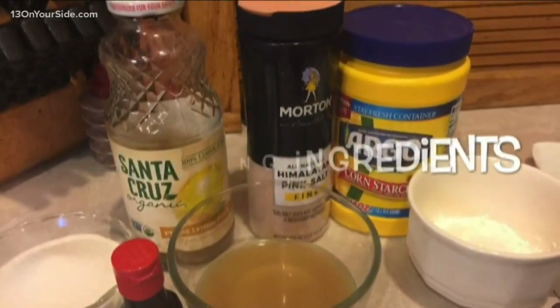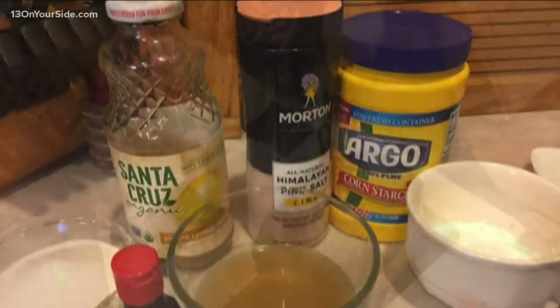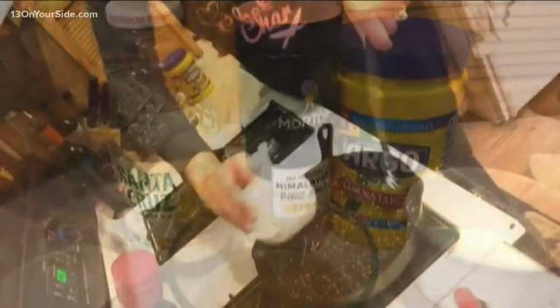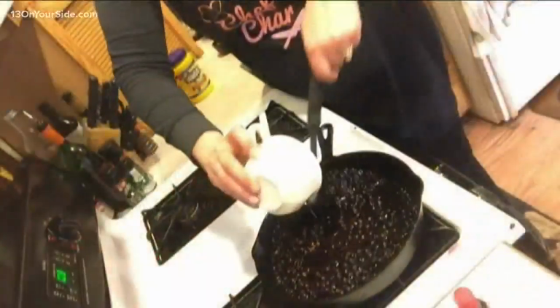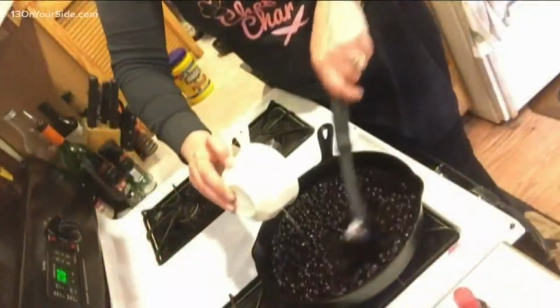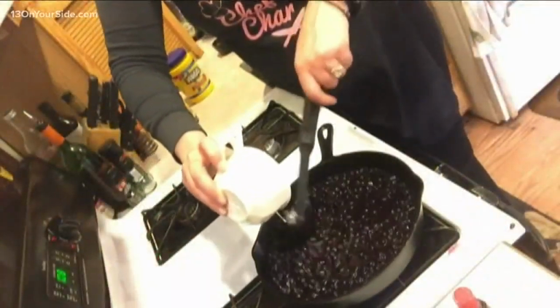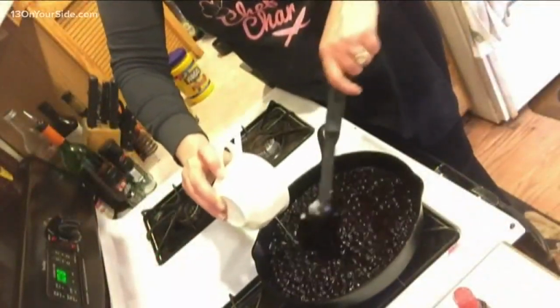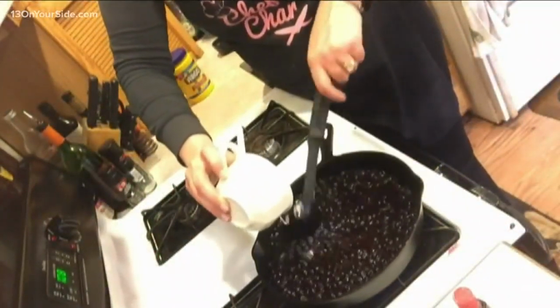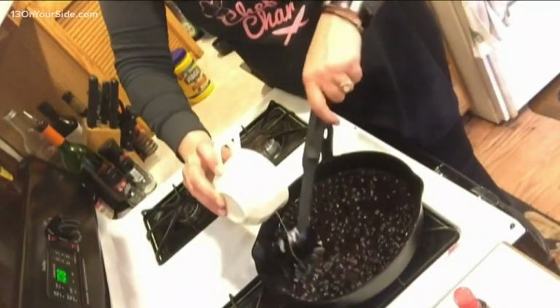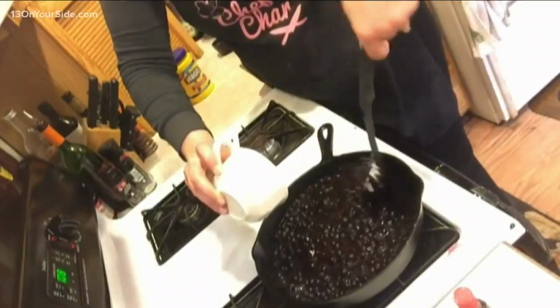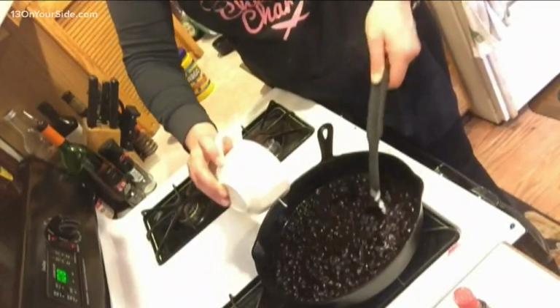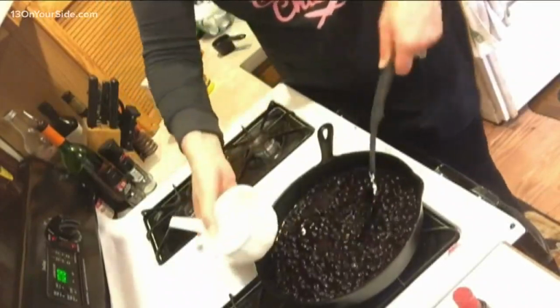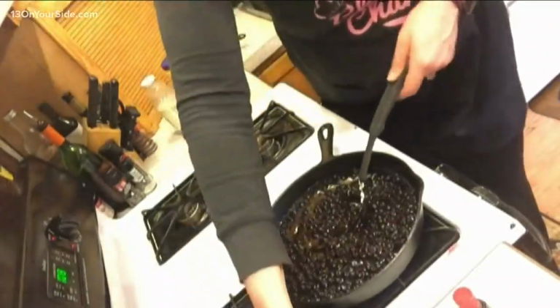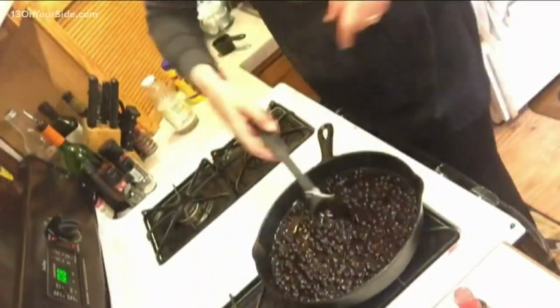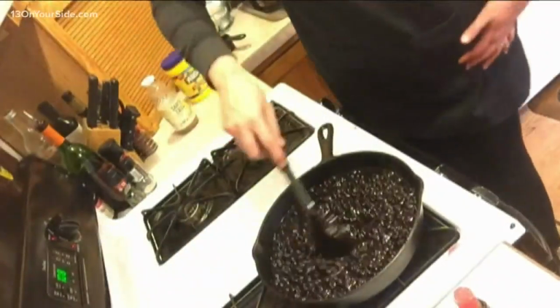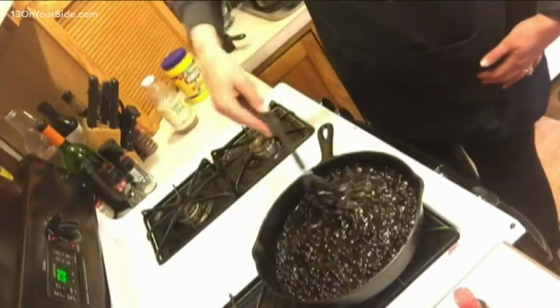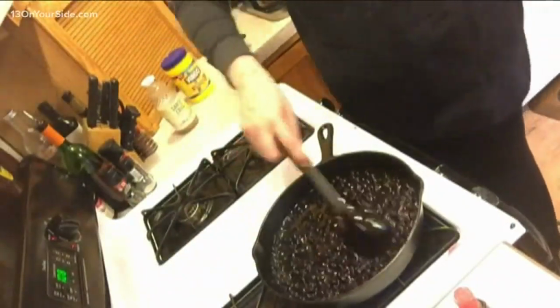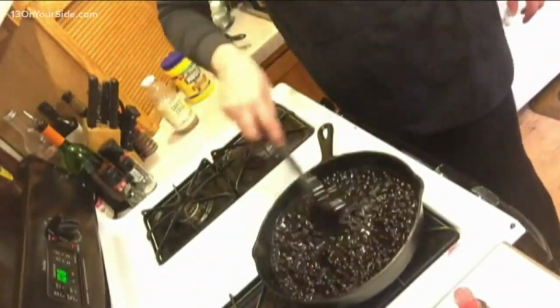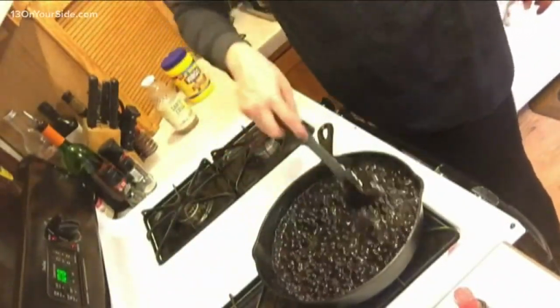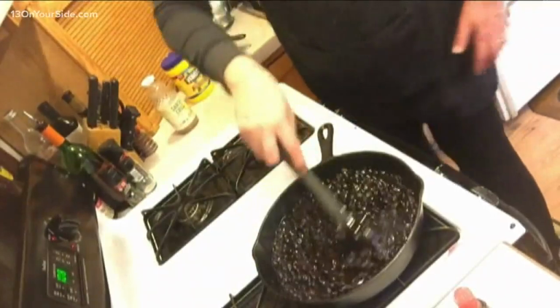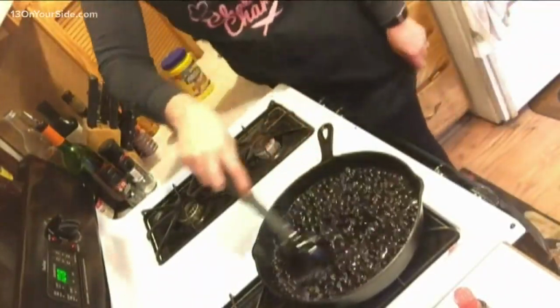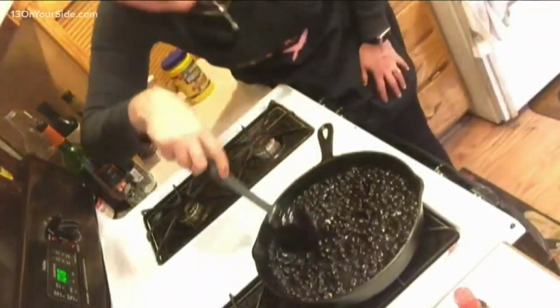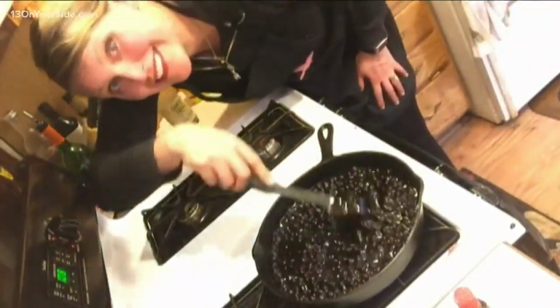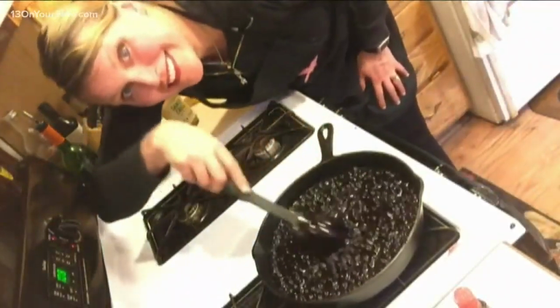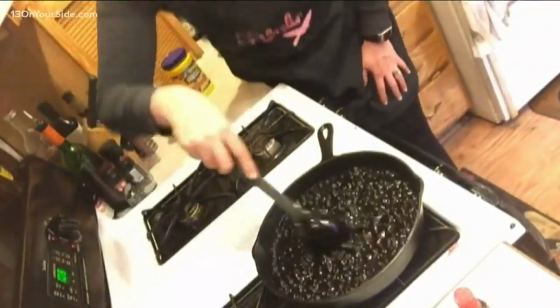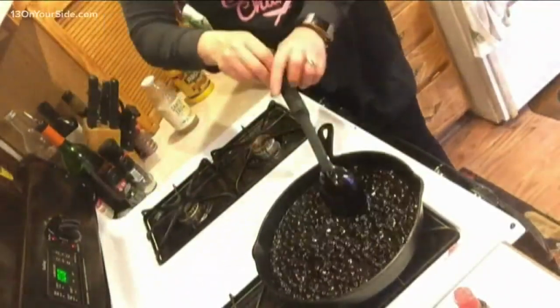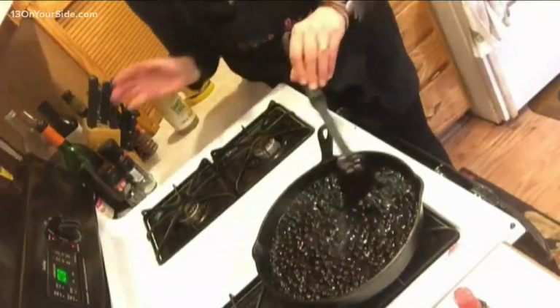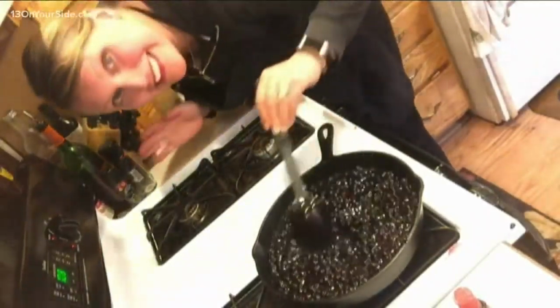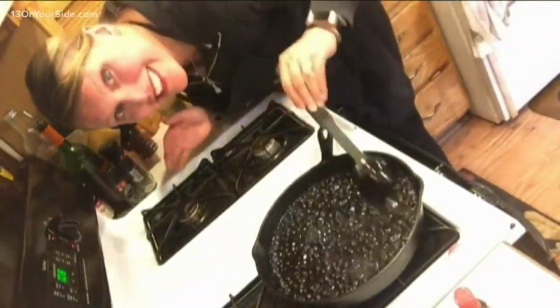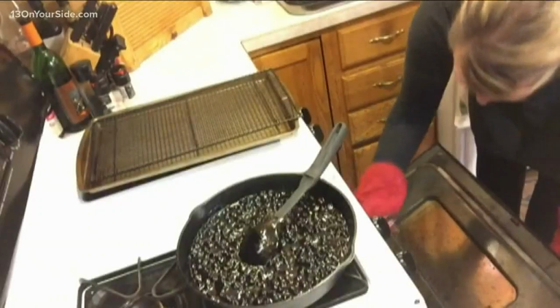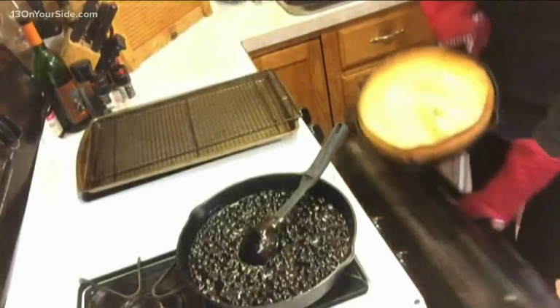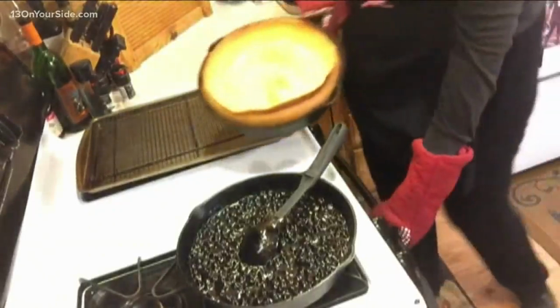So for that, I have a half cup of lemon juice, I've got a cup of sugar. Right now I'm adding a cornstarch slurry, and I did some salt. Also some almond extract.